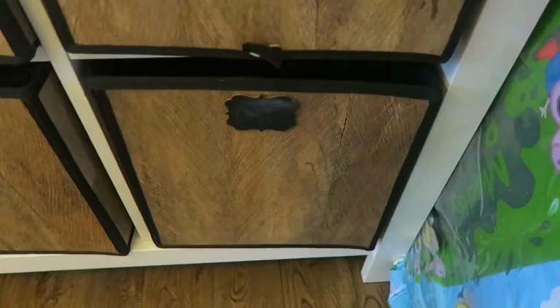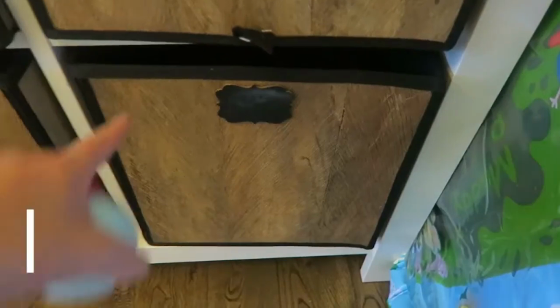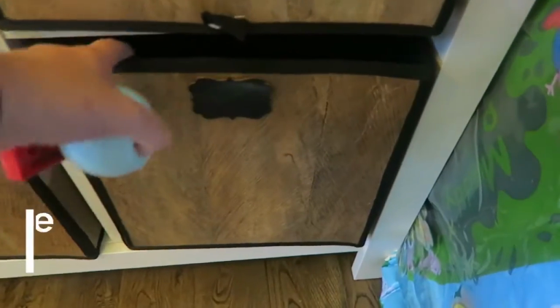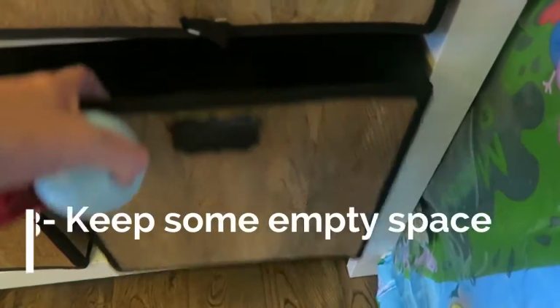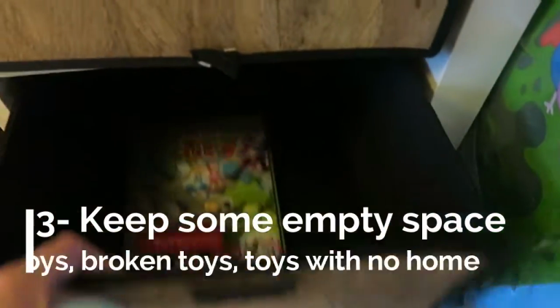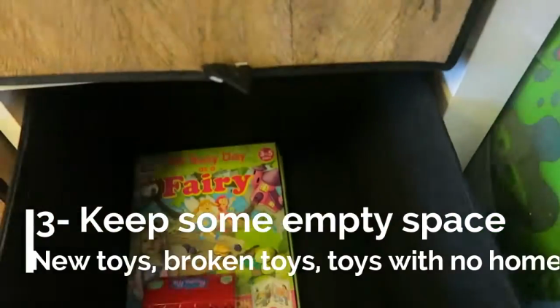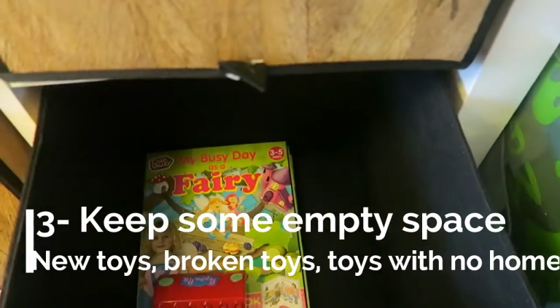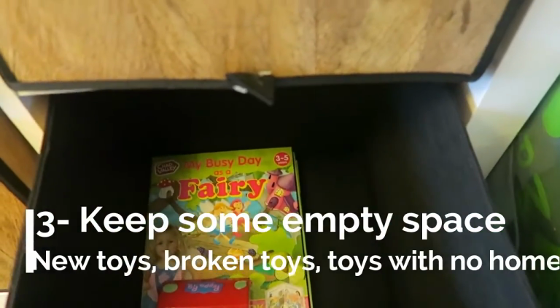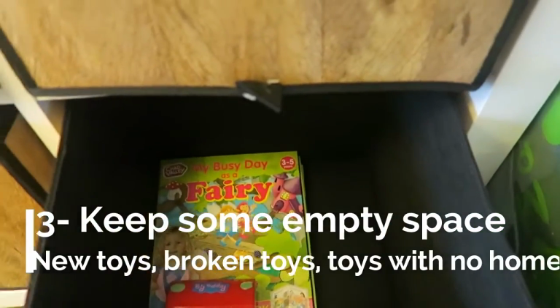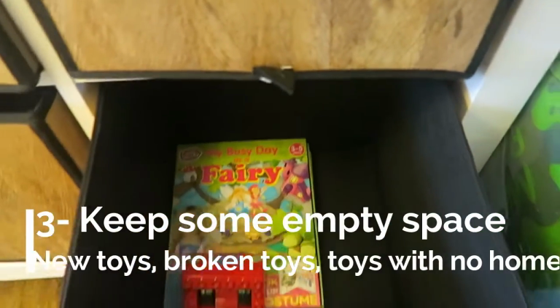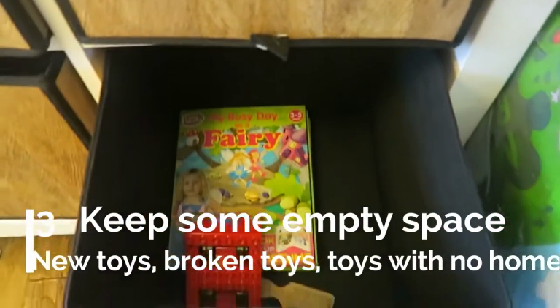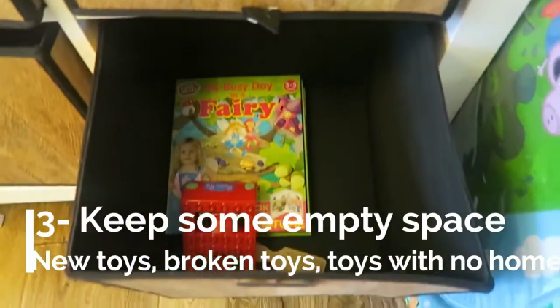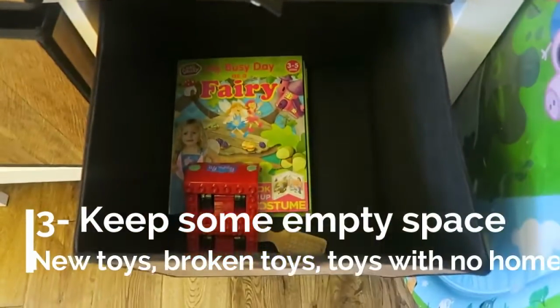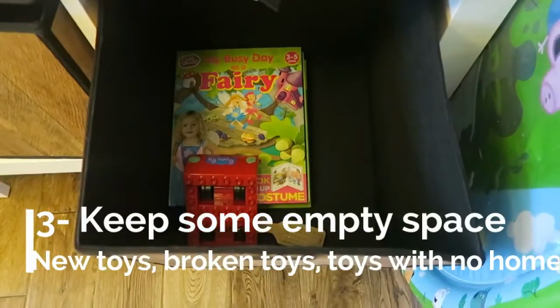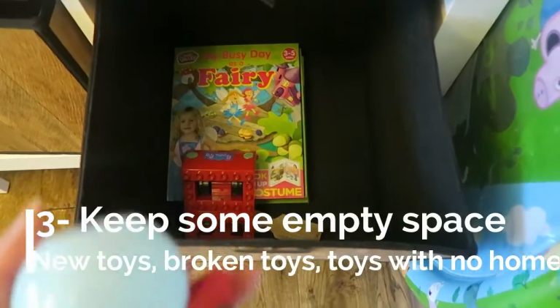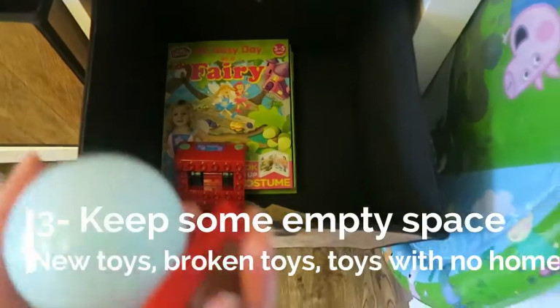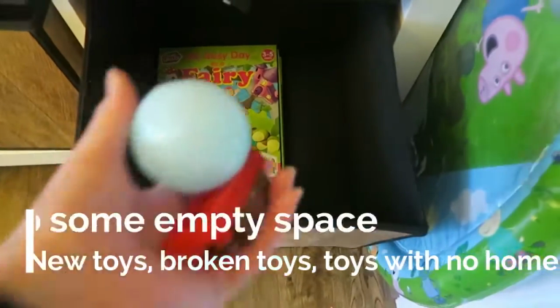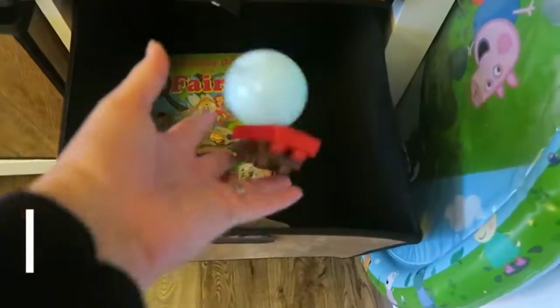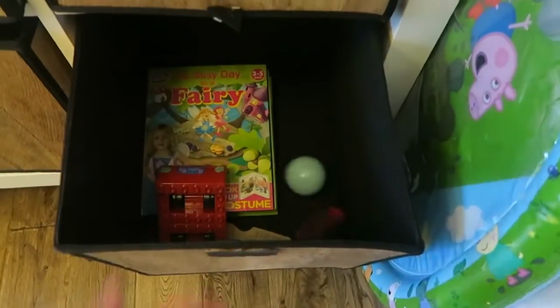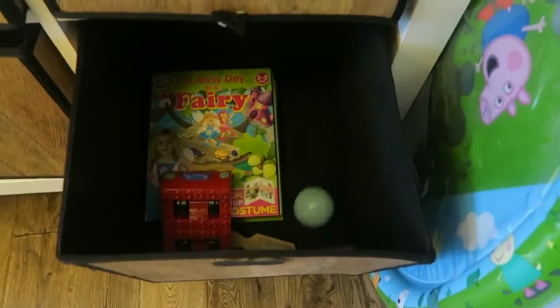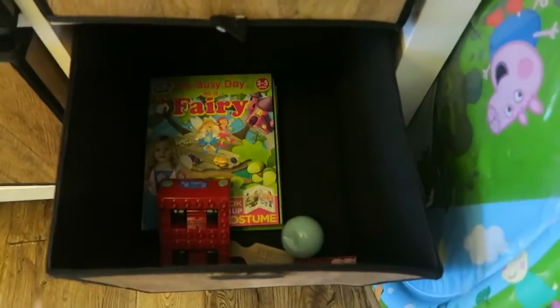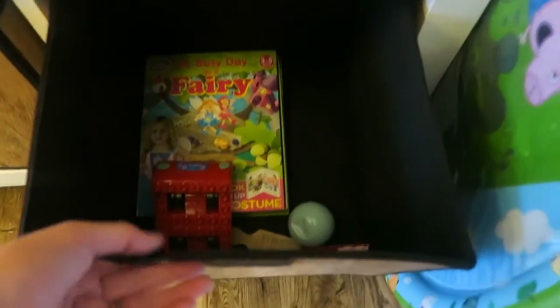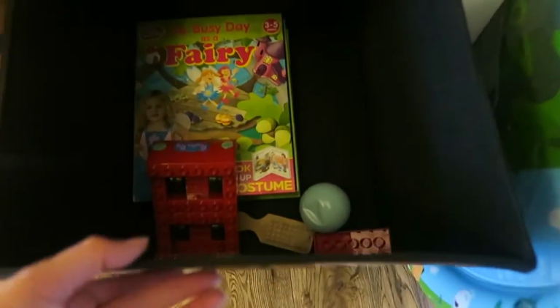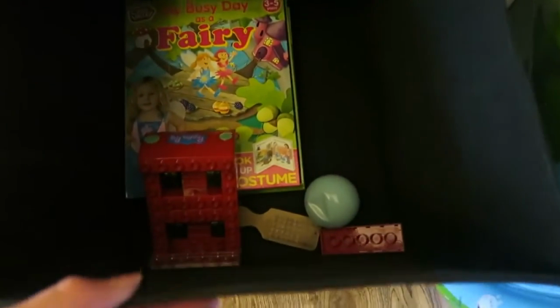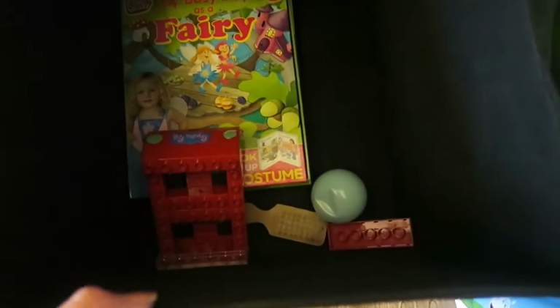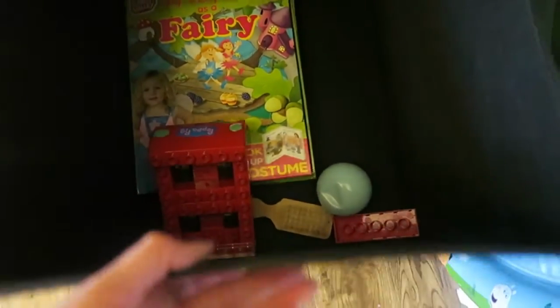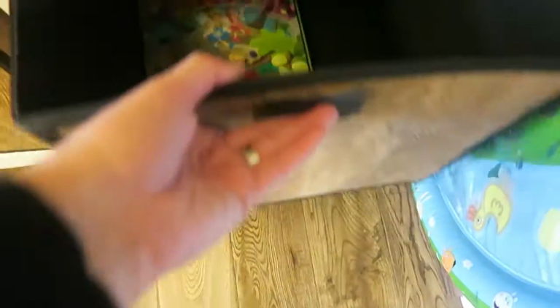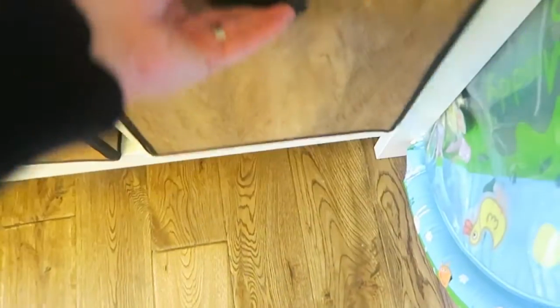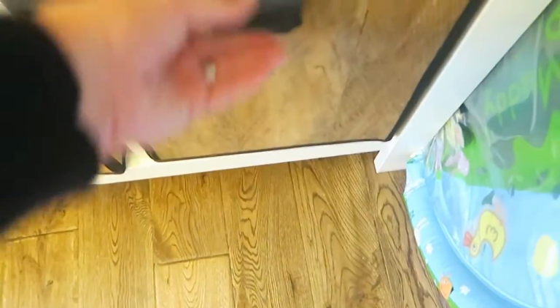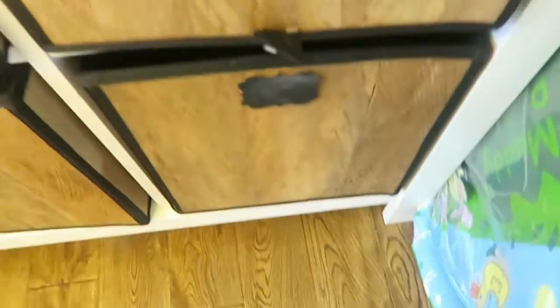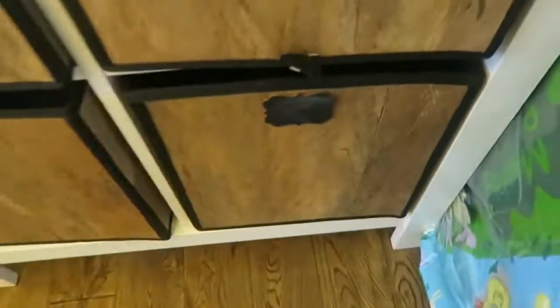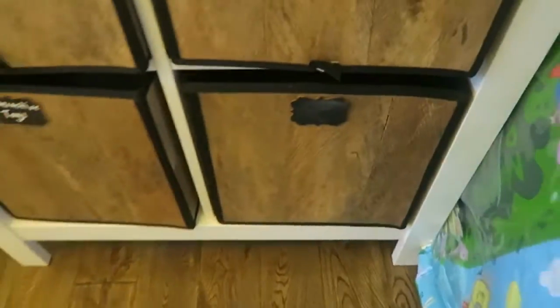Tip number three: keep a bin quite empty so that you can put any new toys you get, any toys that are broken, or just things that need to be rehomed and you haven't got time to deal with yet — and then you'll have space to do it.